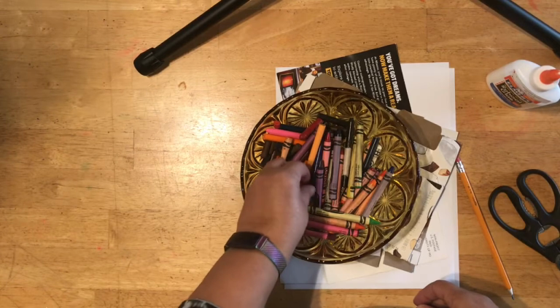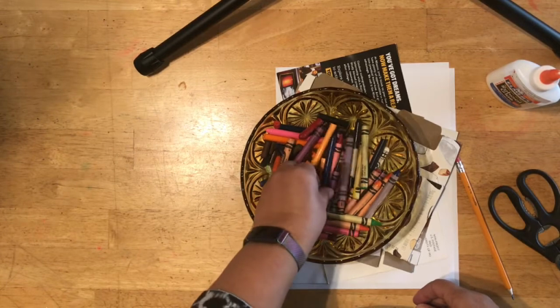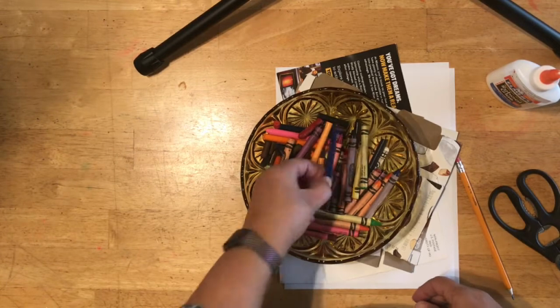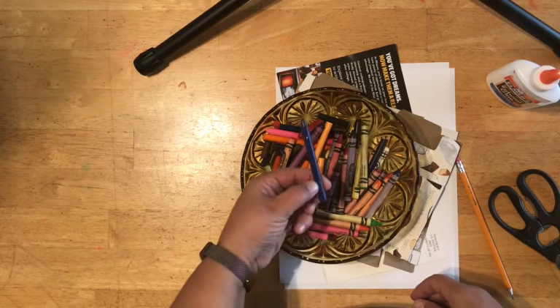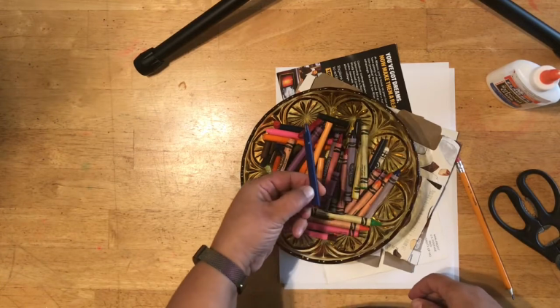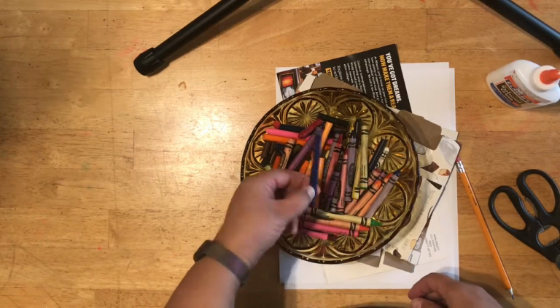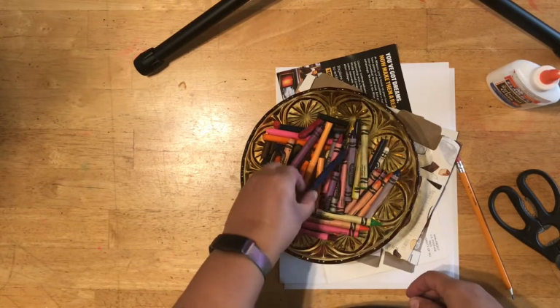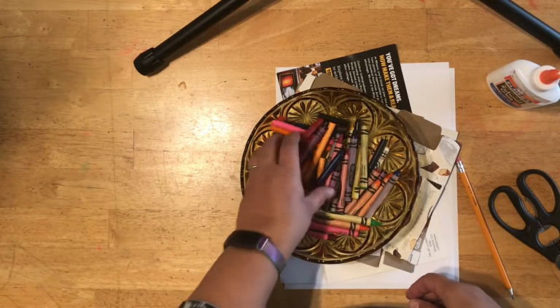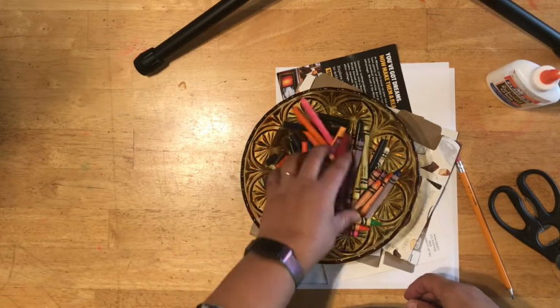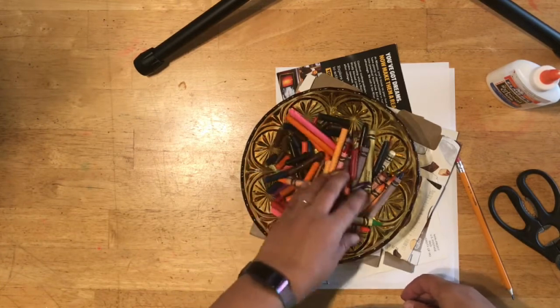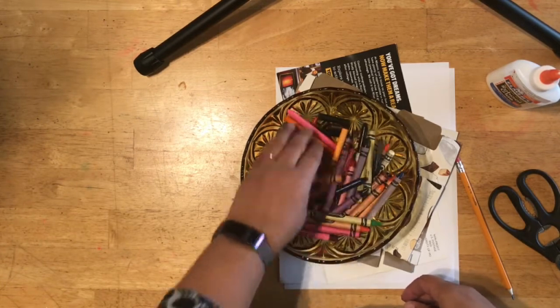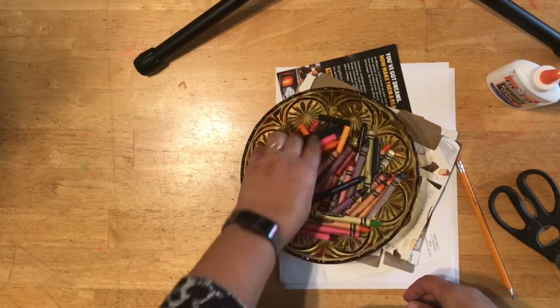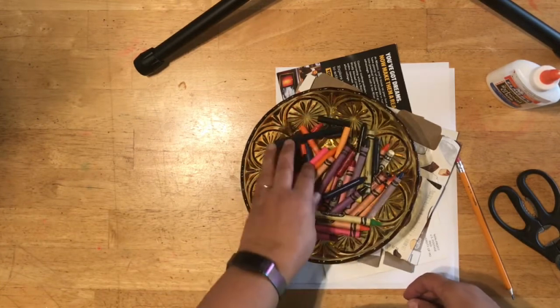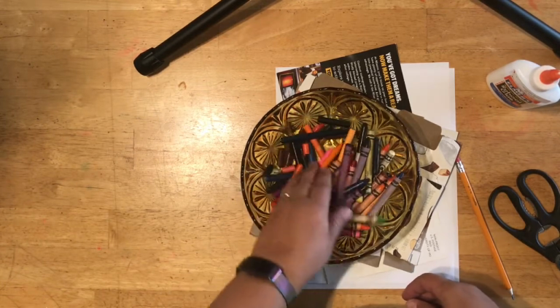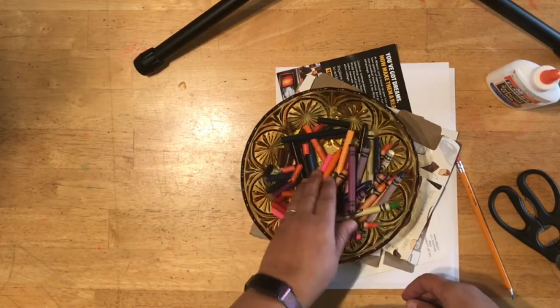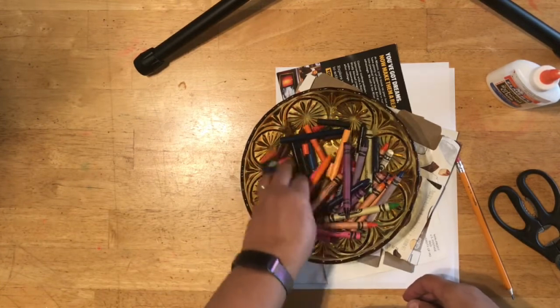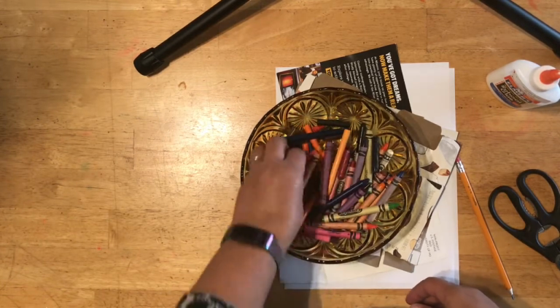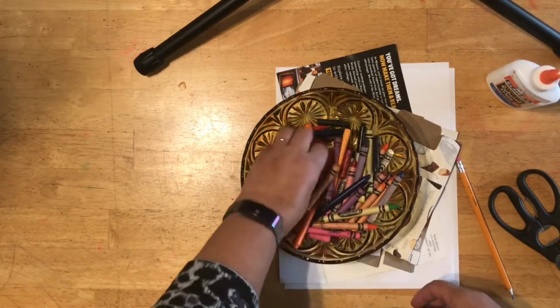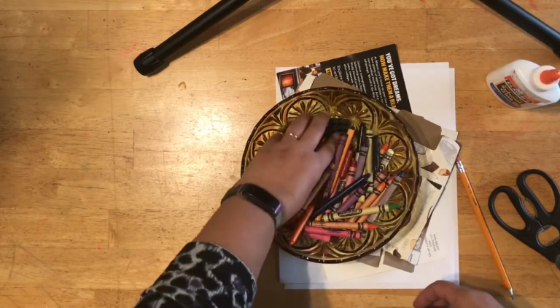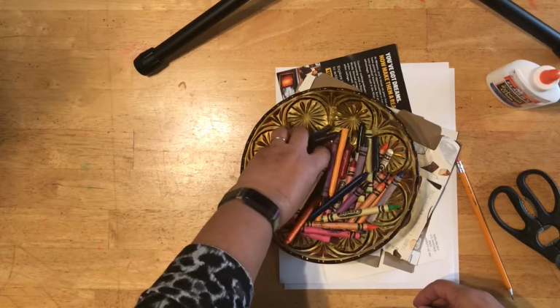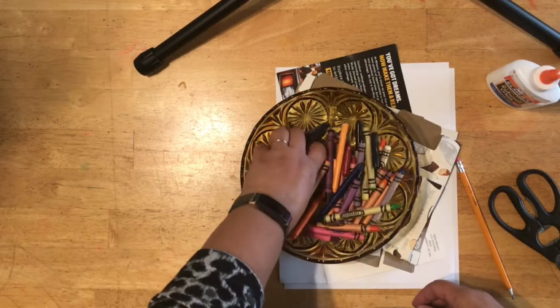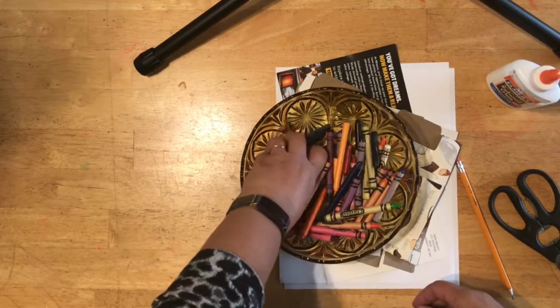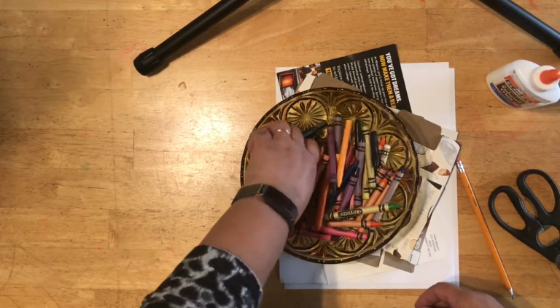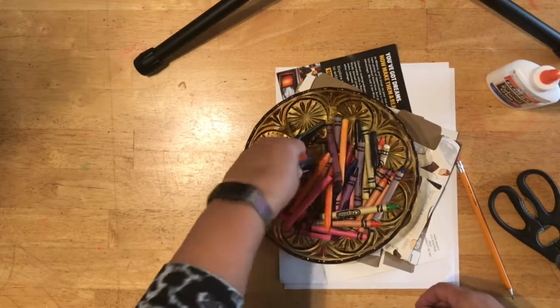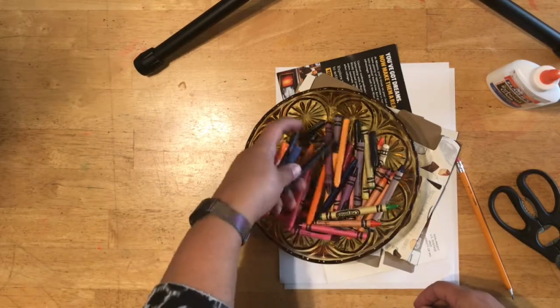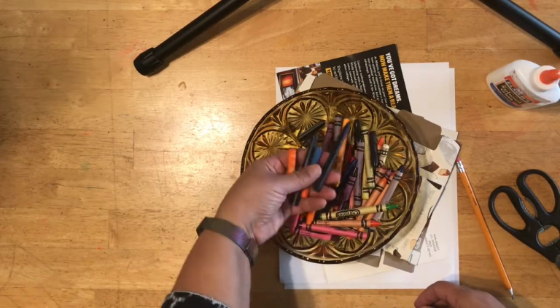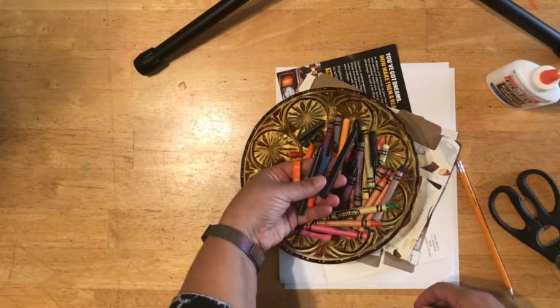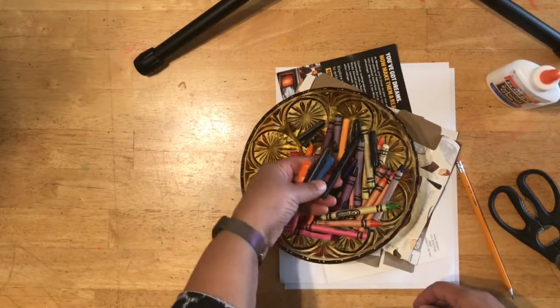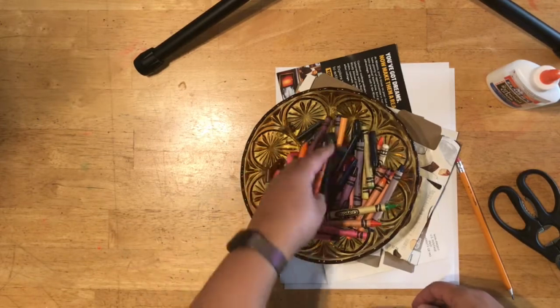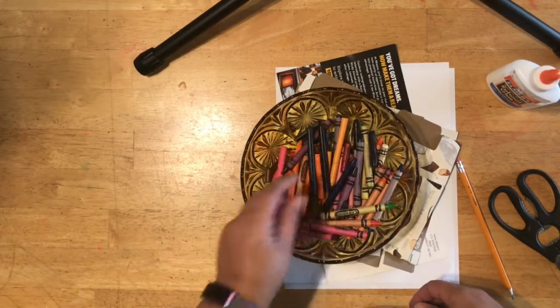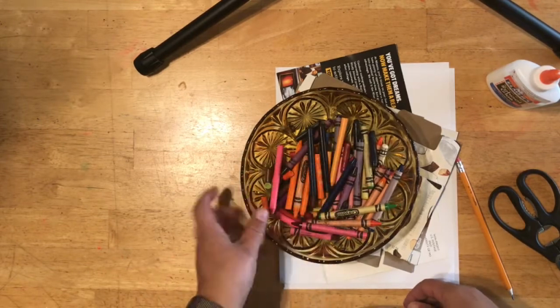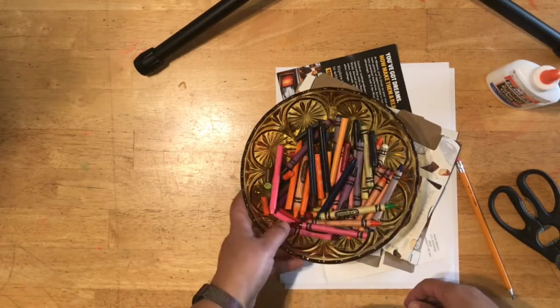Crayons with the paper peeled off are really good for this project, so if you have old crayons they're going to be just fine.